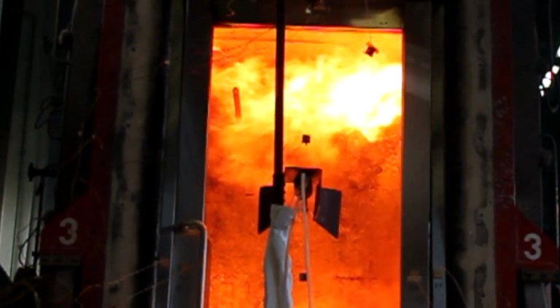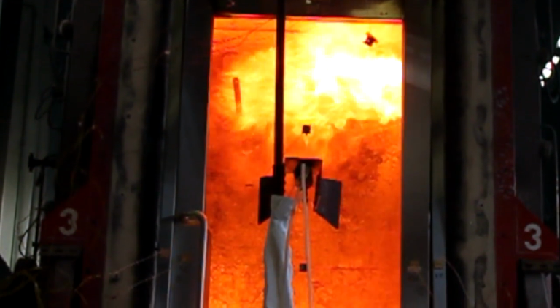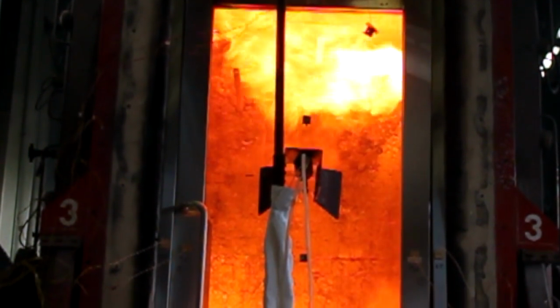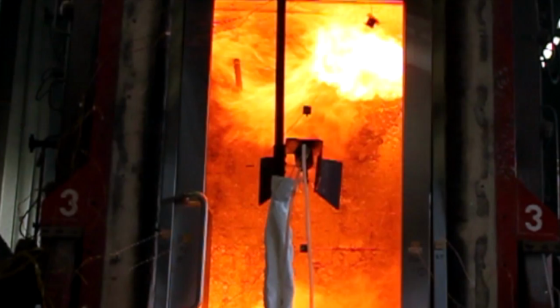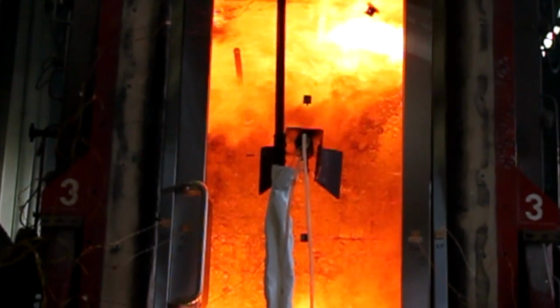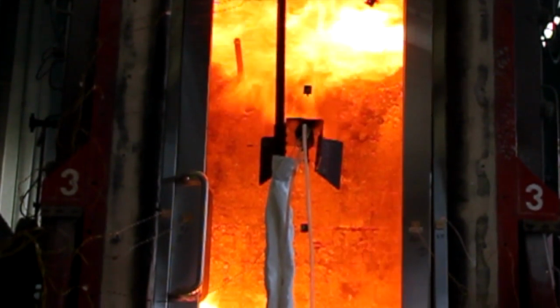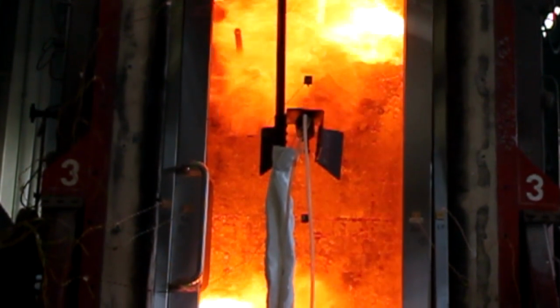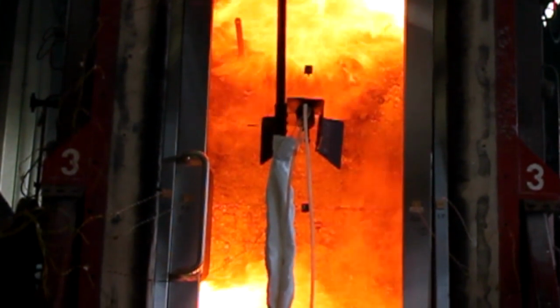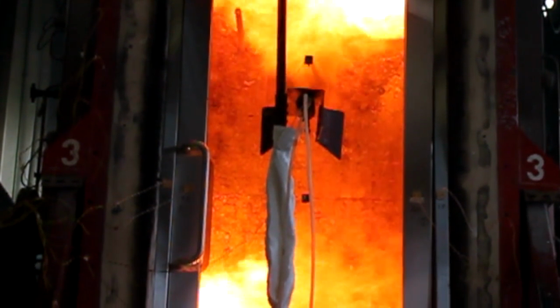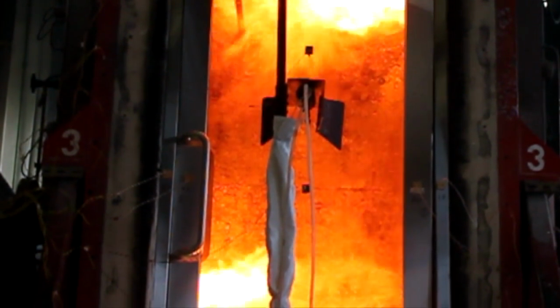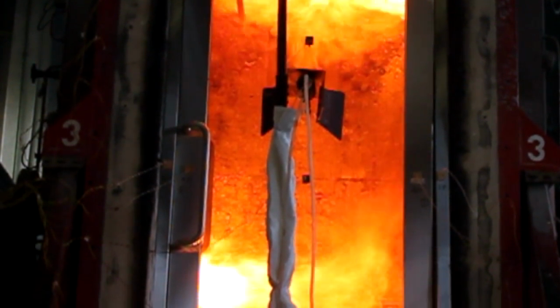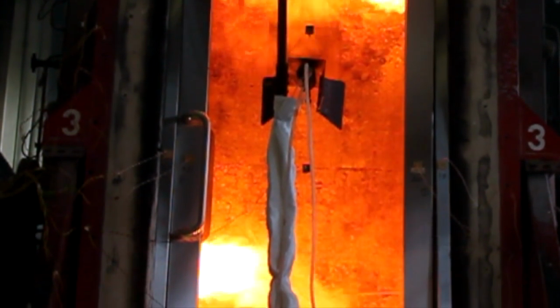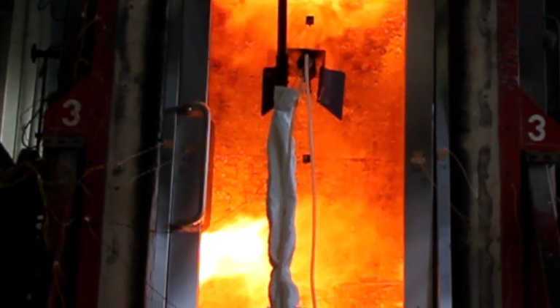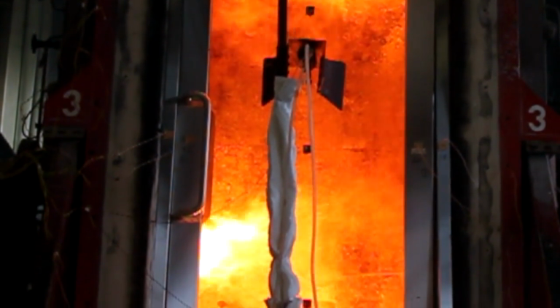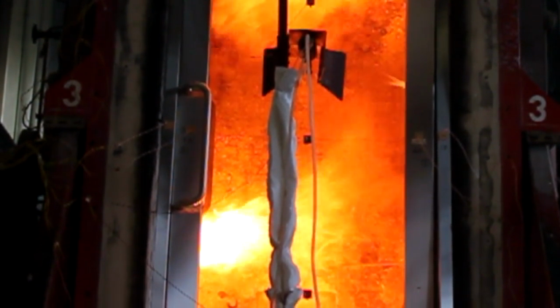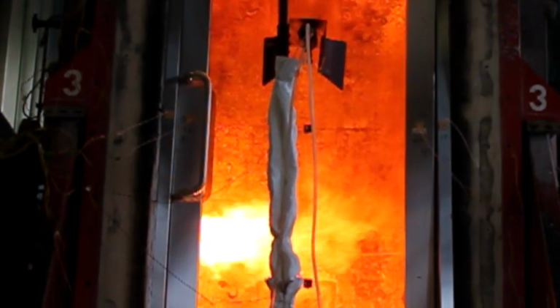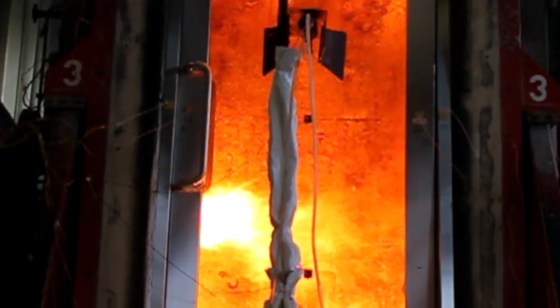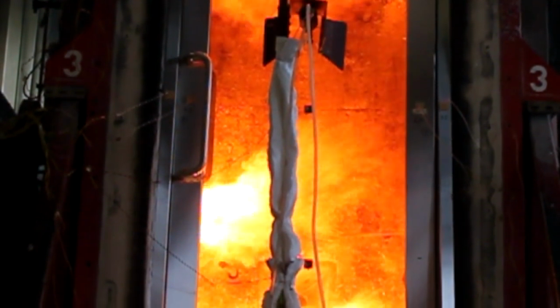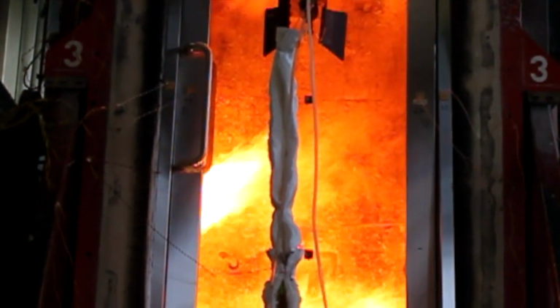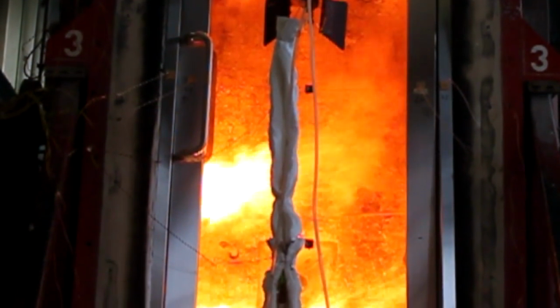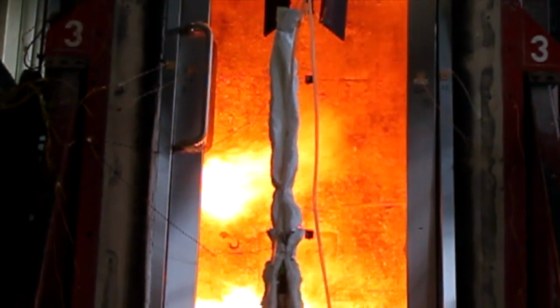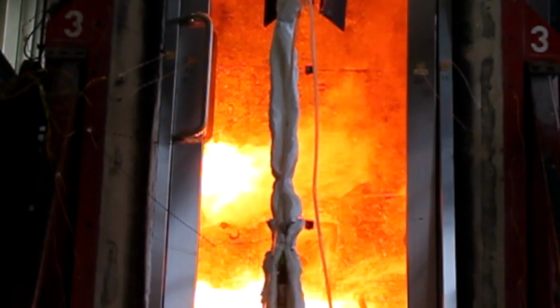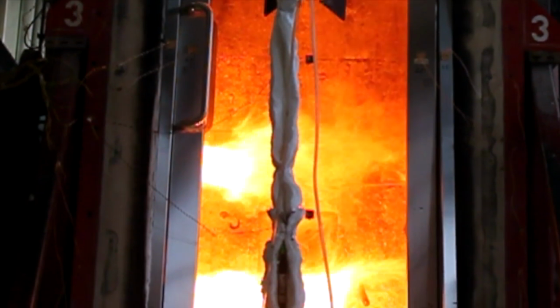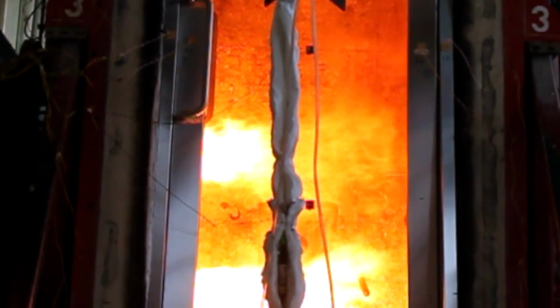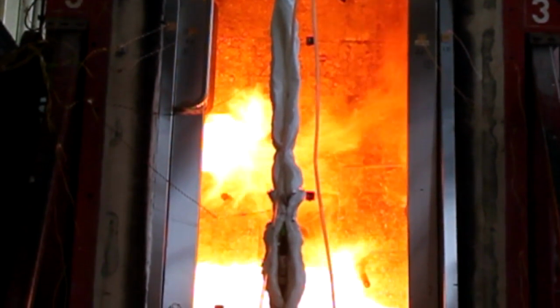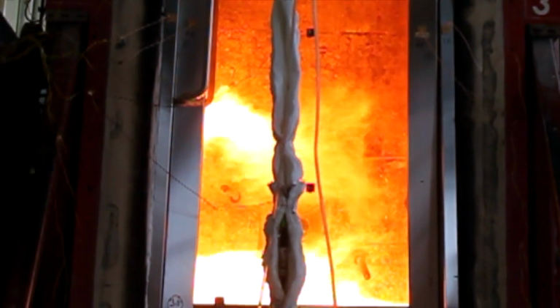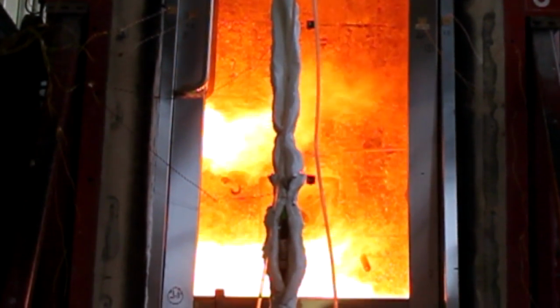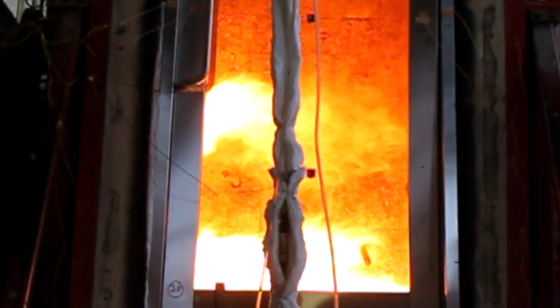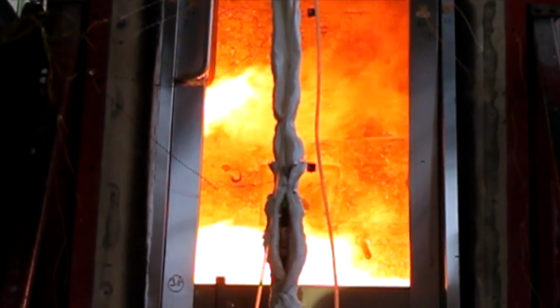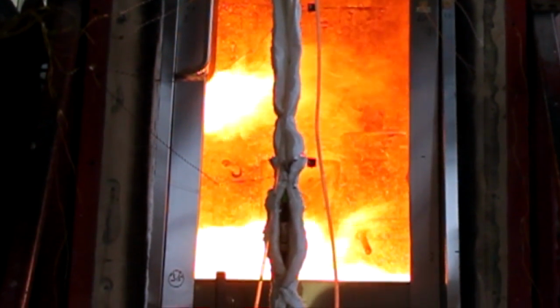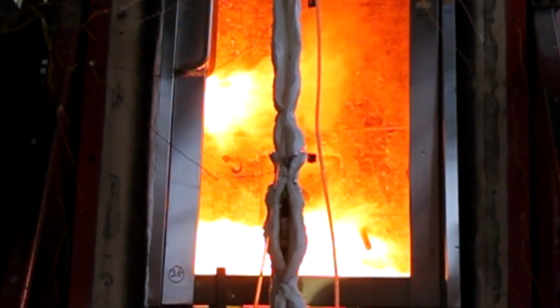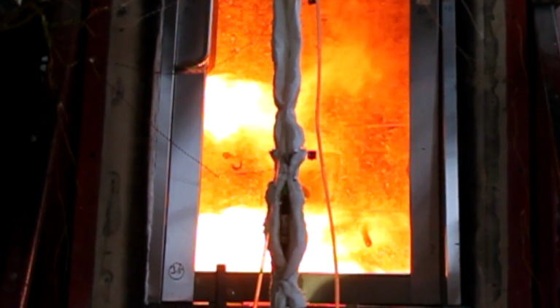This door here is a glass fire door, which is quite an unusual type of door, but an example of the type of product we'll test. We're testing this in the vertical orientation, whereas this furnace can also rotate to the horizontal orientation.